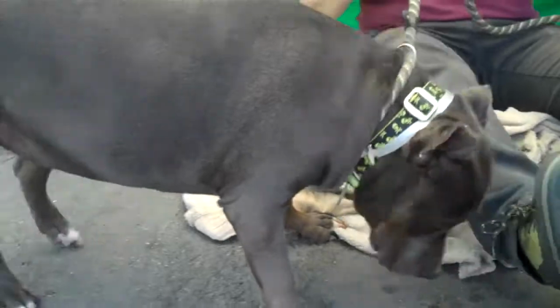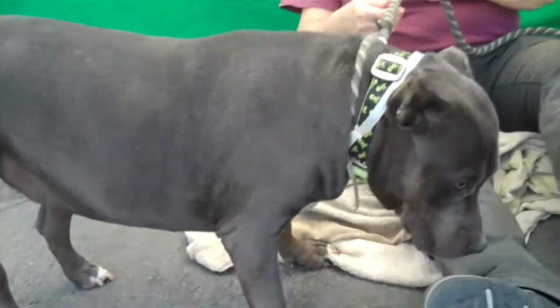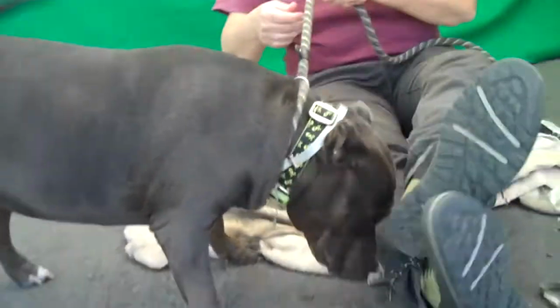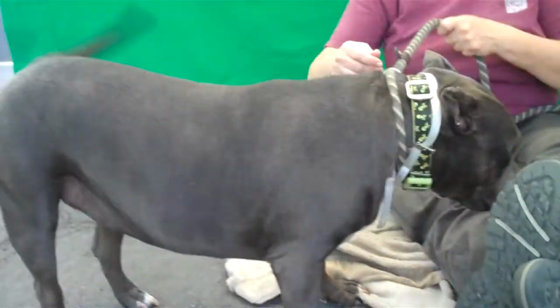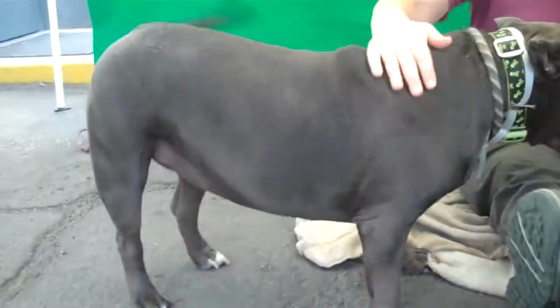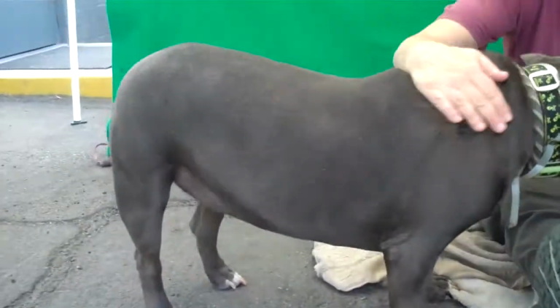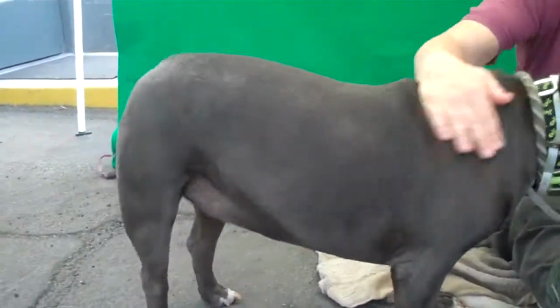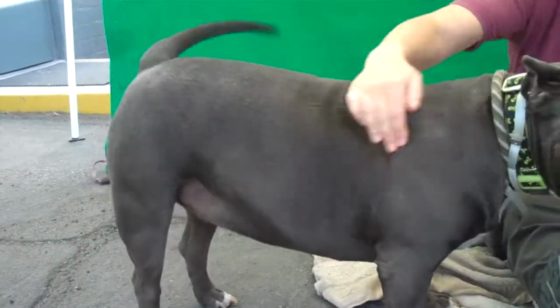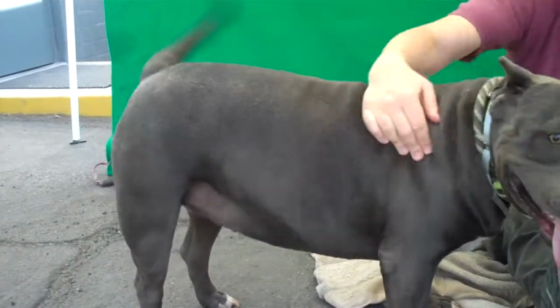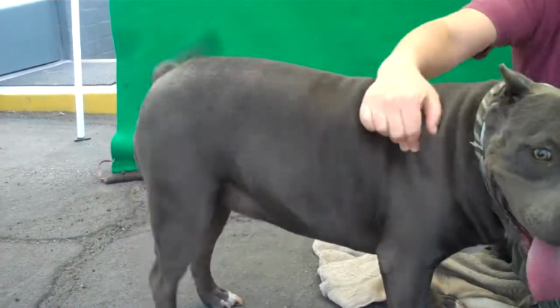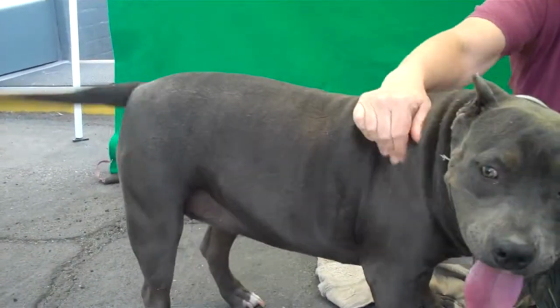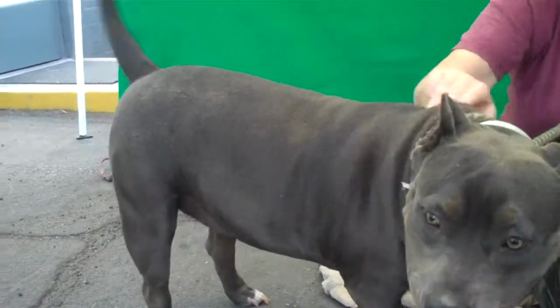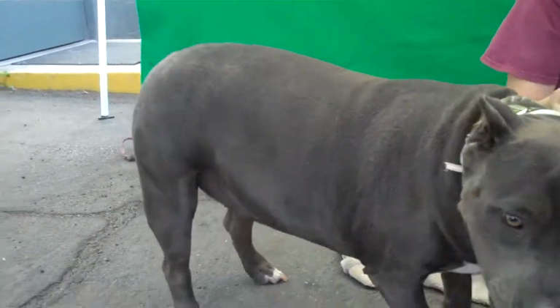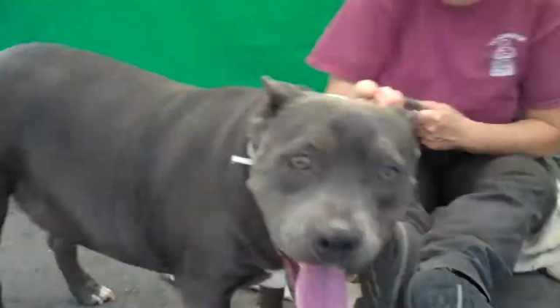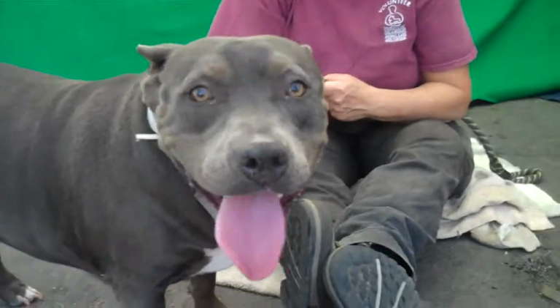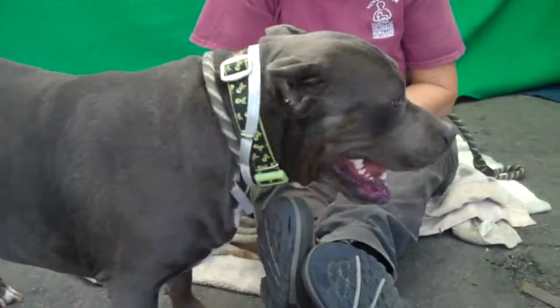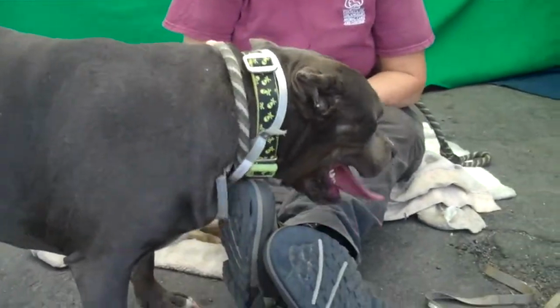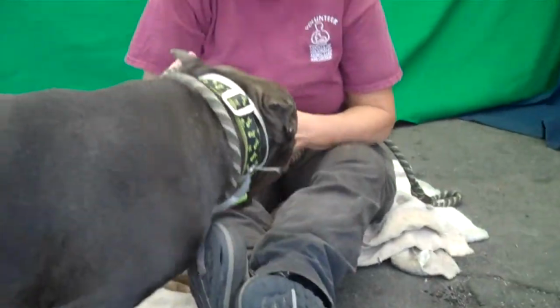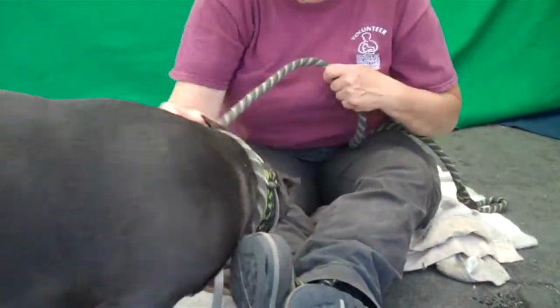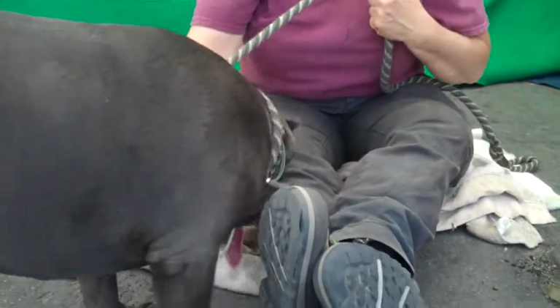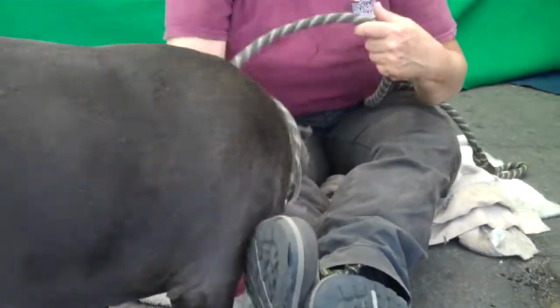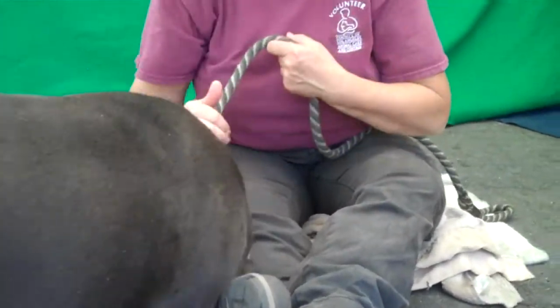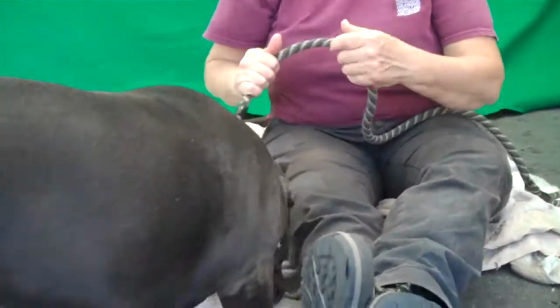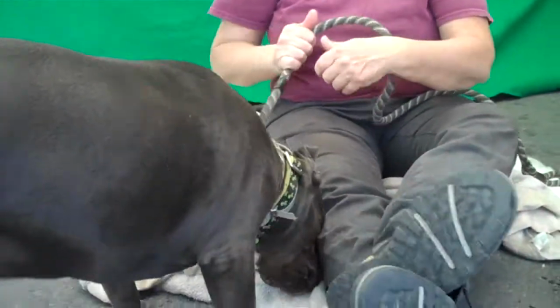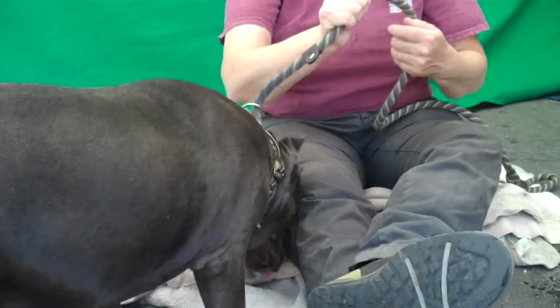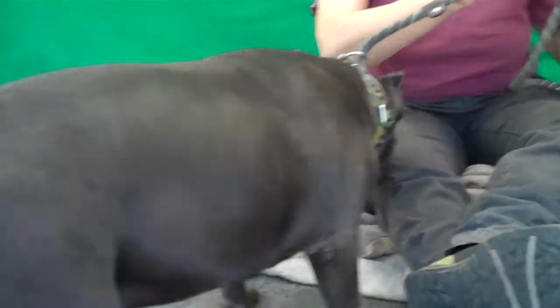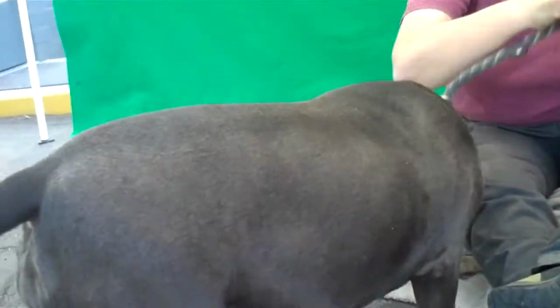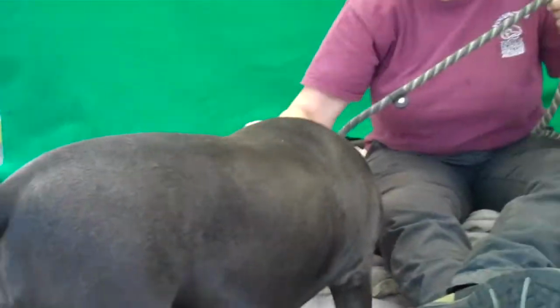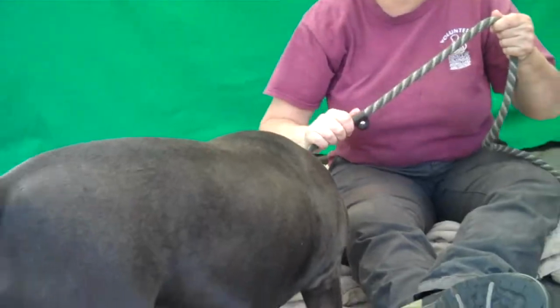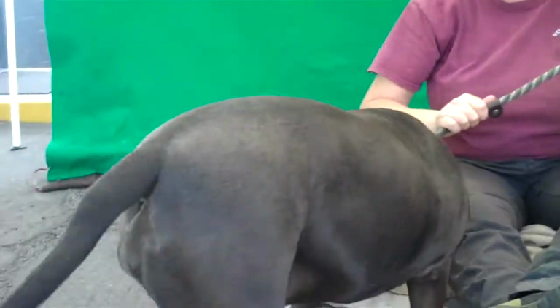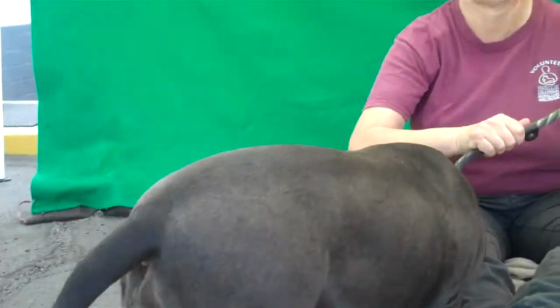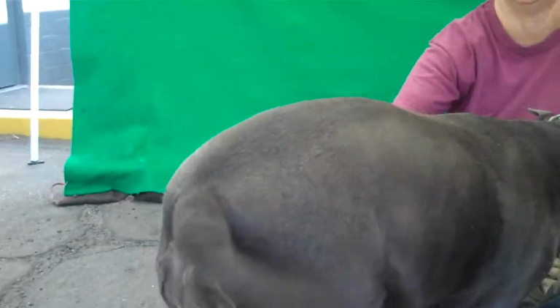Oh Jules! I'm going to start the video just because I've got to see this tail. It doesn't stop. This is Jules. His ID number at the Baldwin Park shelter is A5096162.